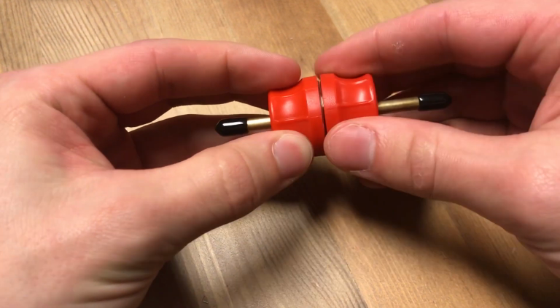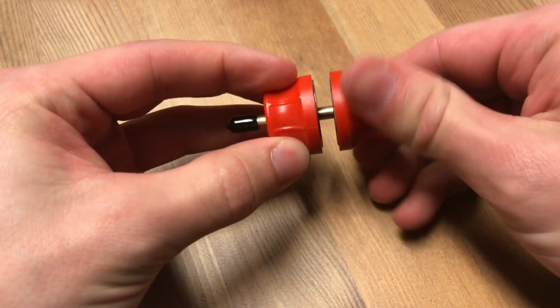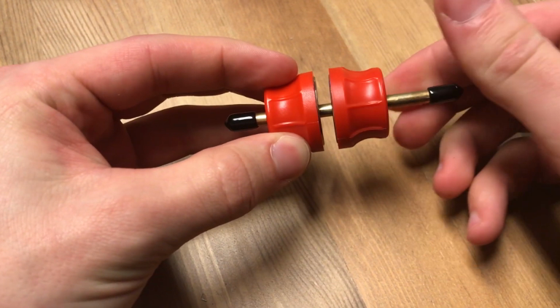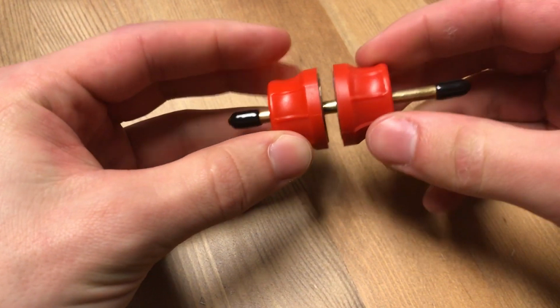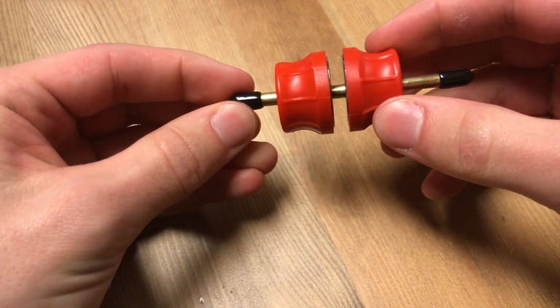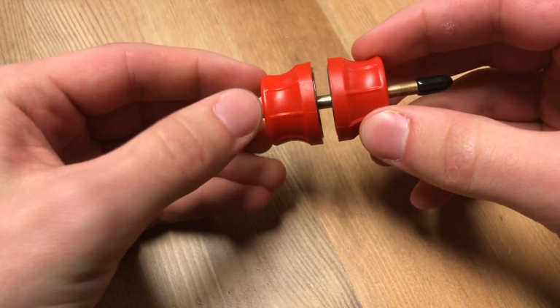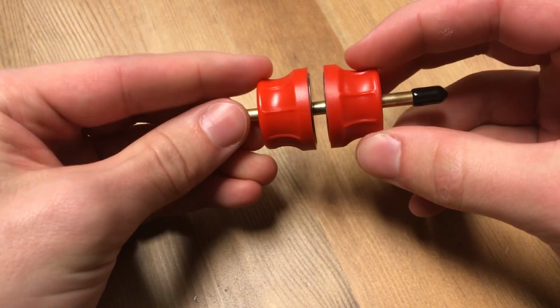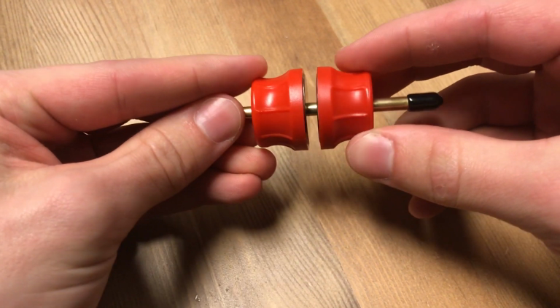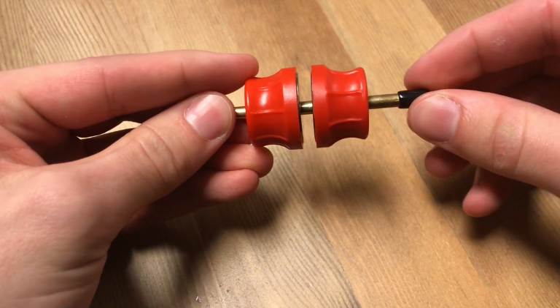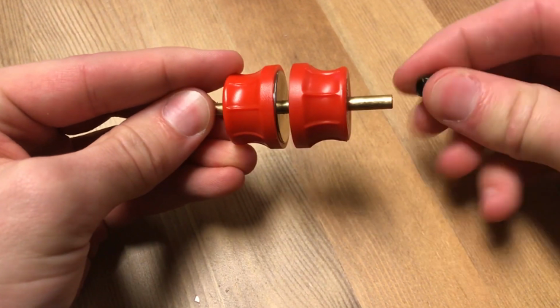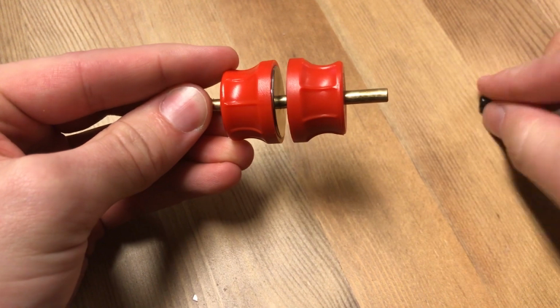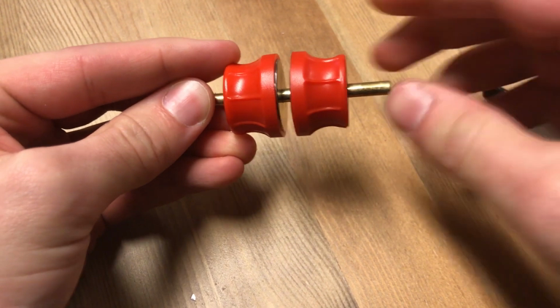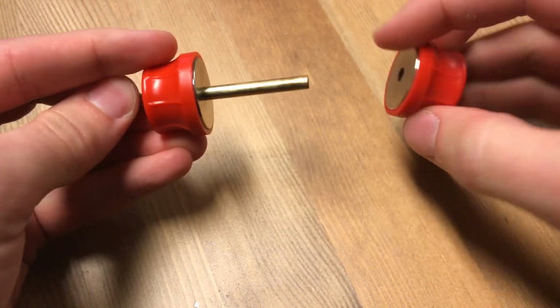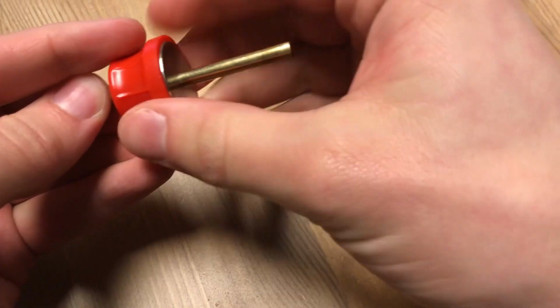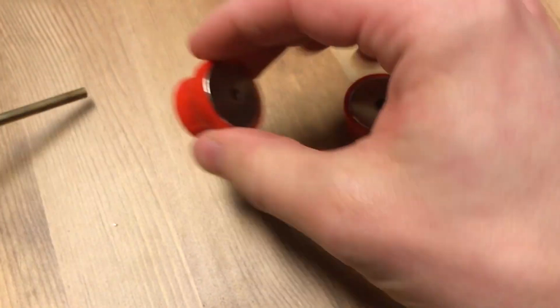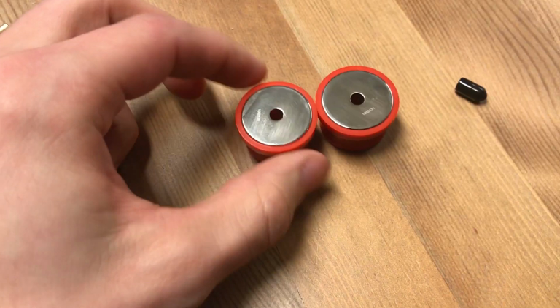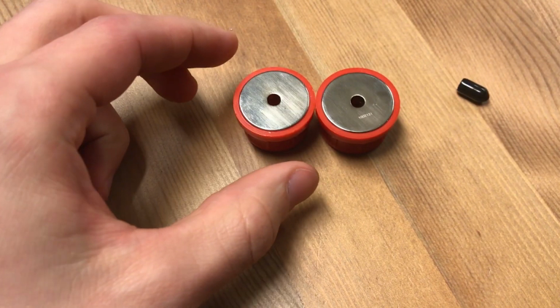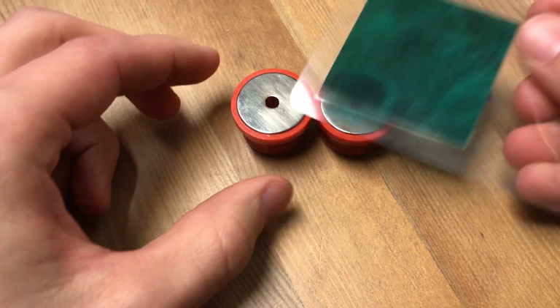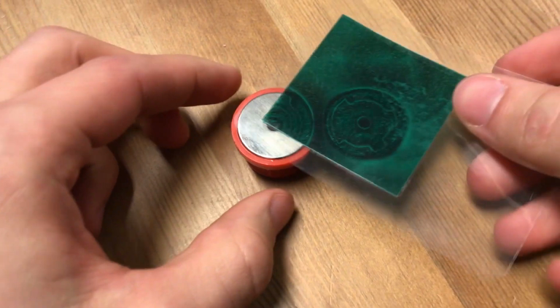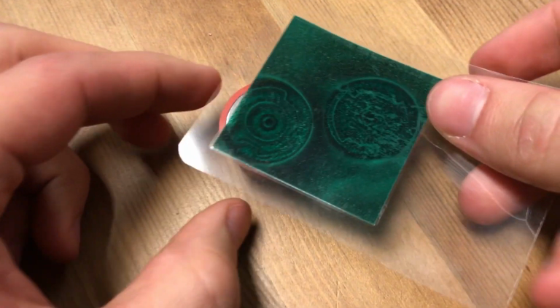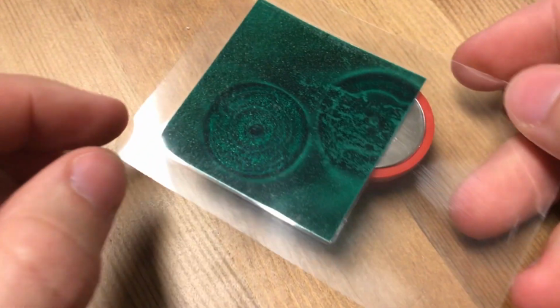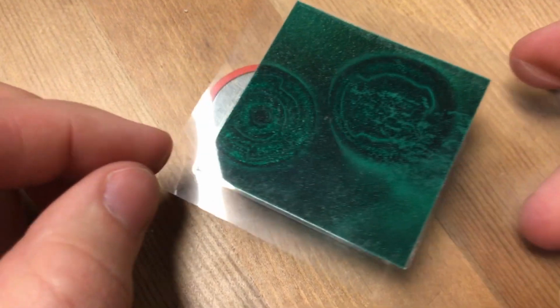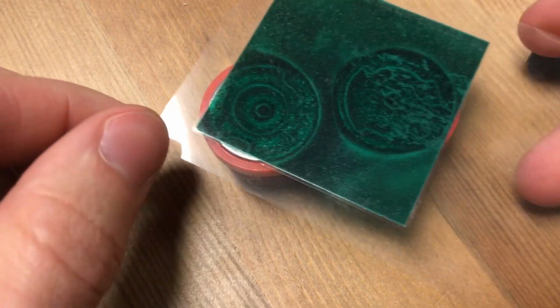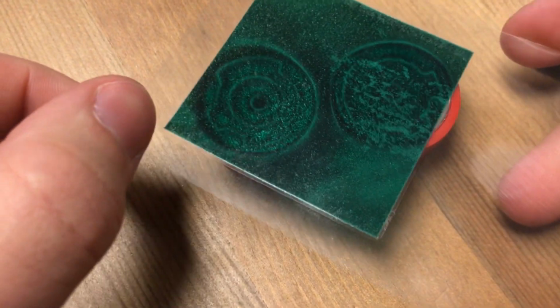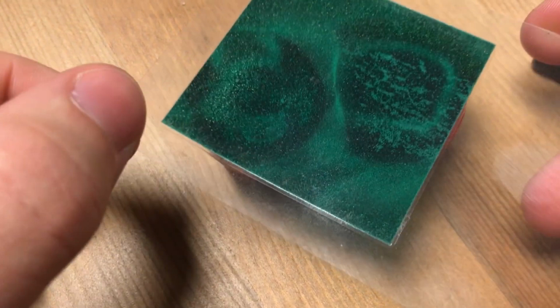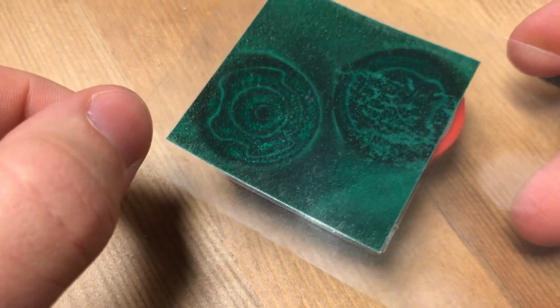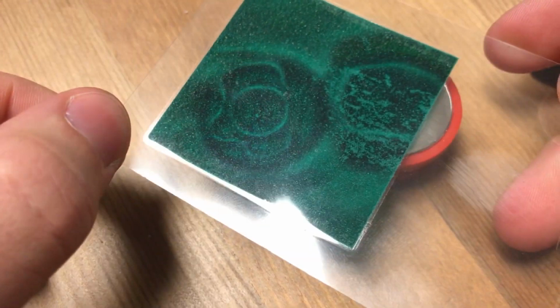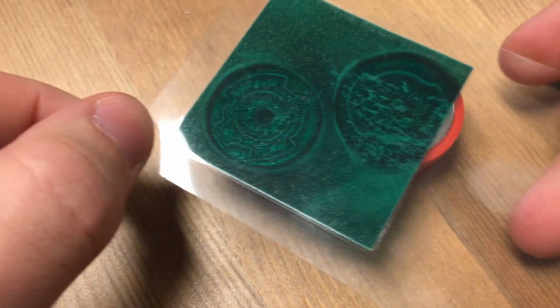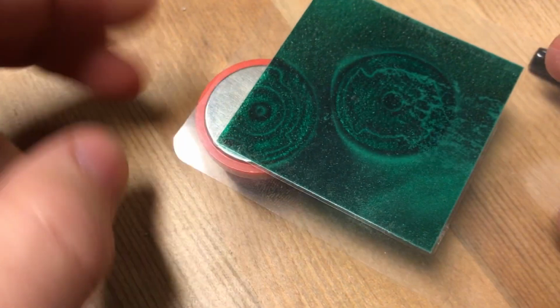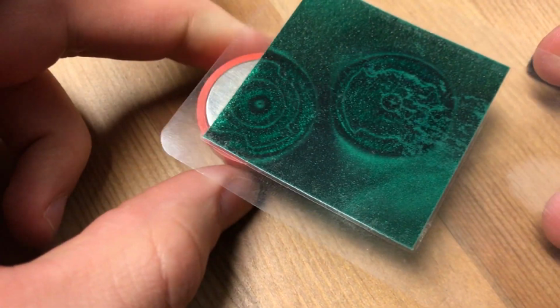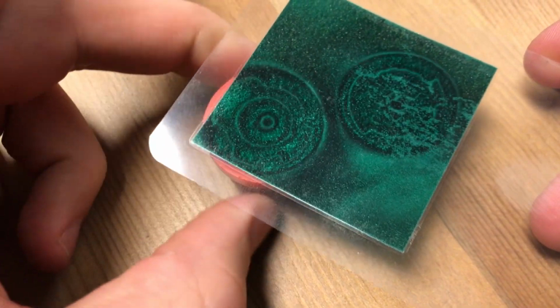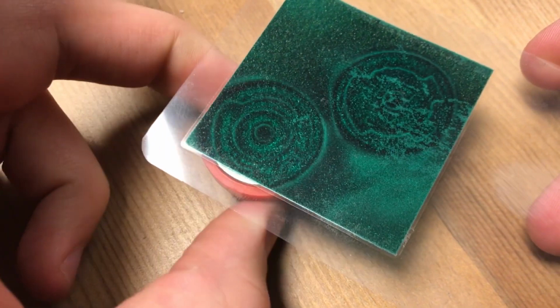If you twist it even further, it will open again to an equilibrium point where the two sides attract and repel each other with an equal amount of force. The secret behind this behavior is that they have quite literally printed a magnetic field on the surface of this magnet. How cool is that?